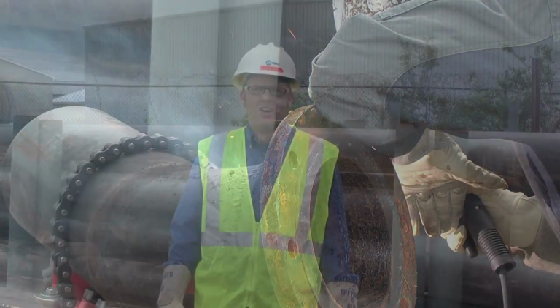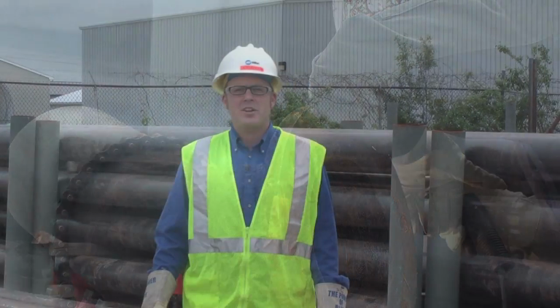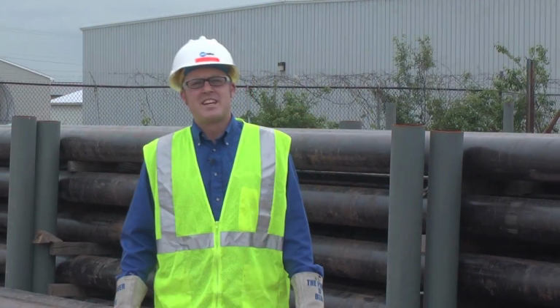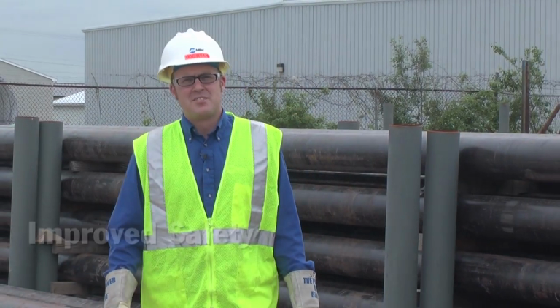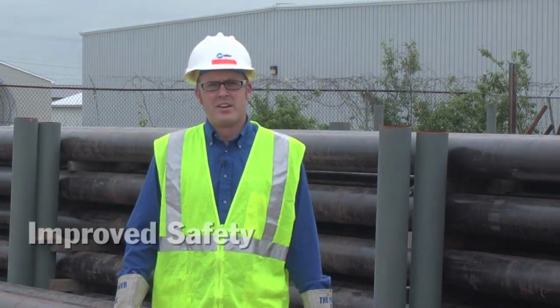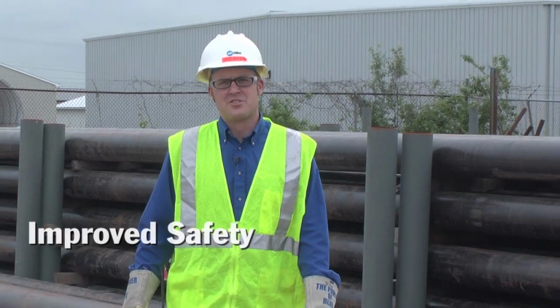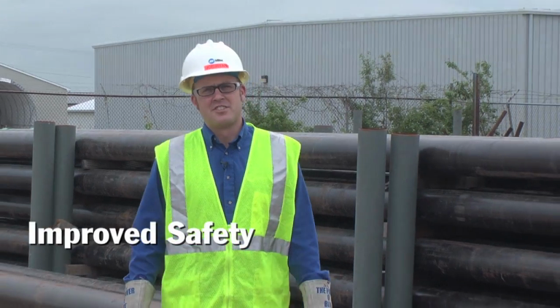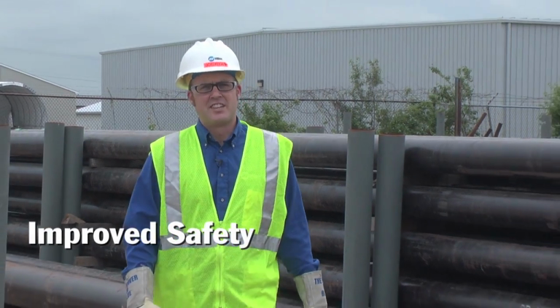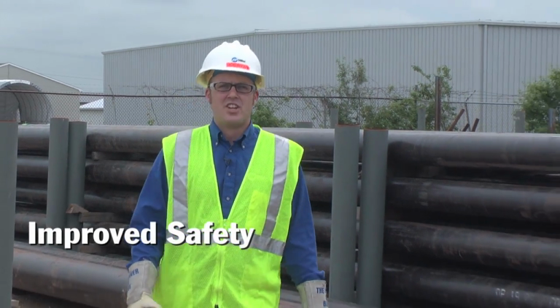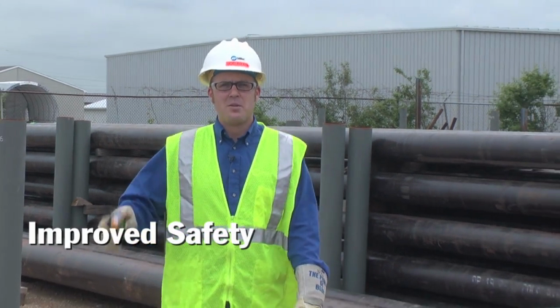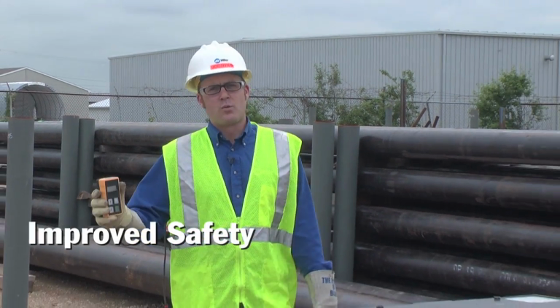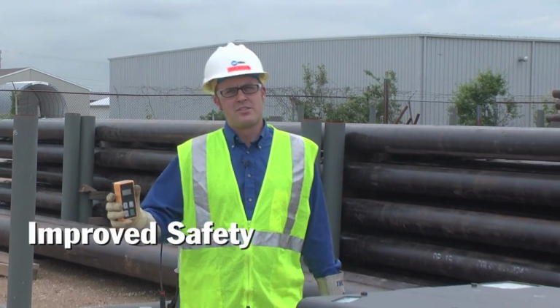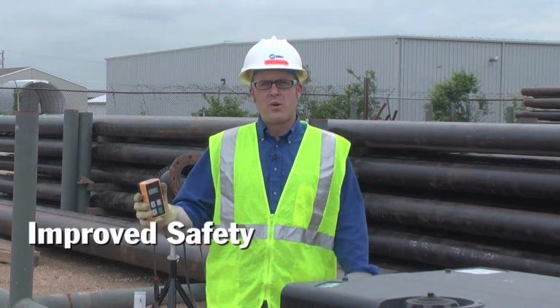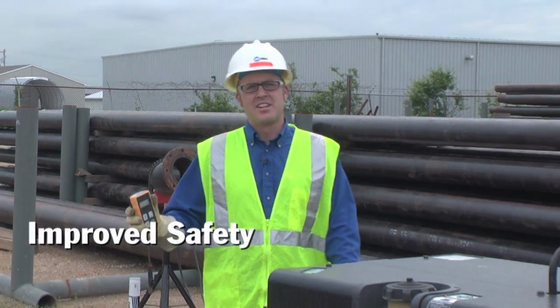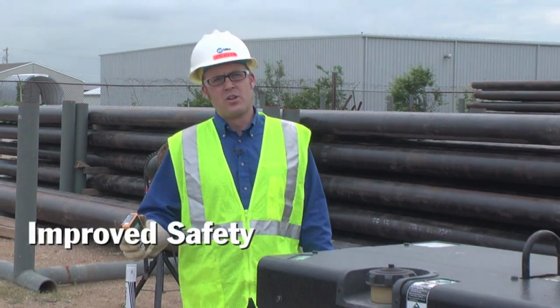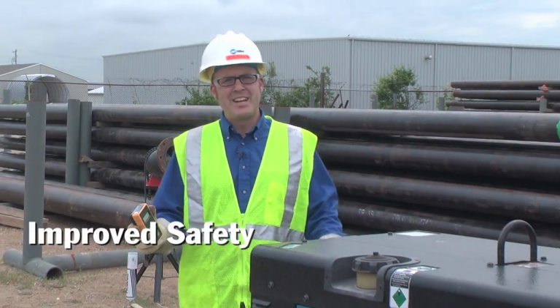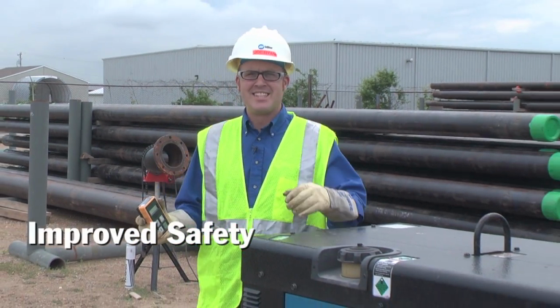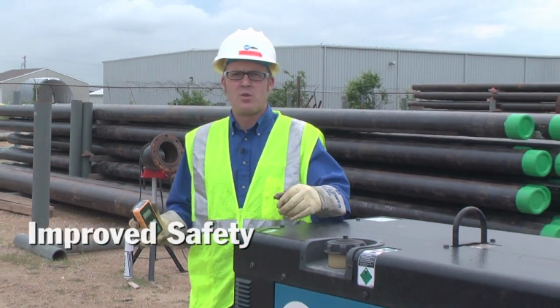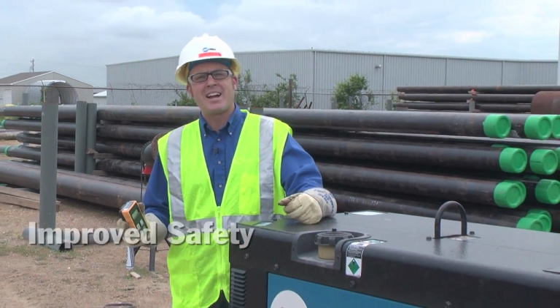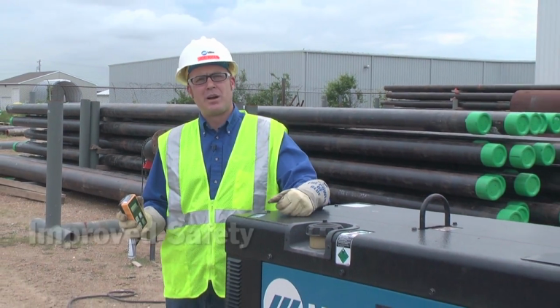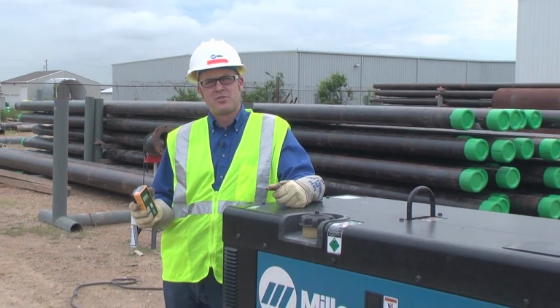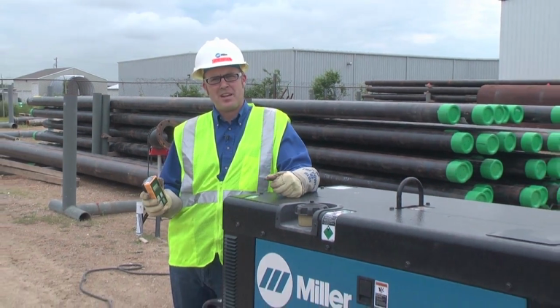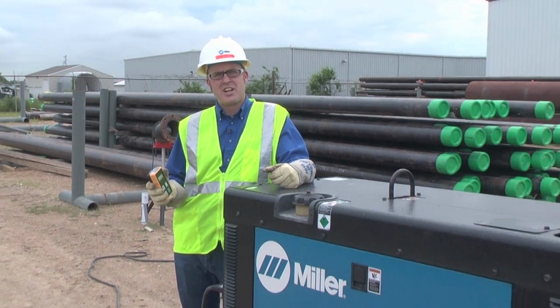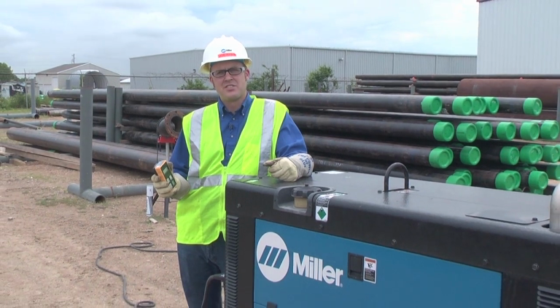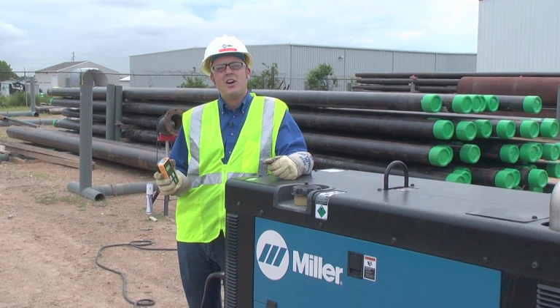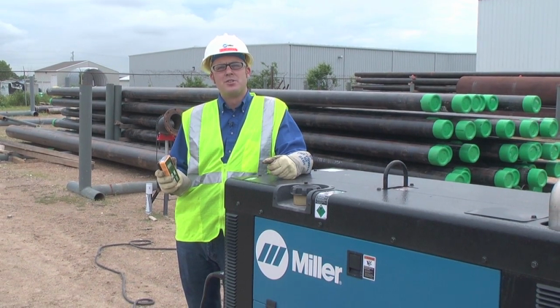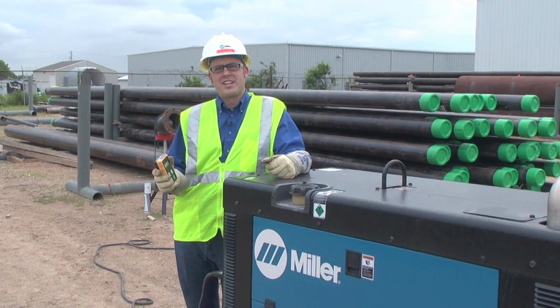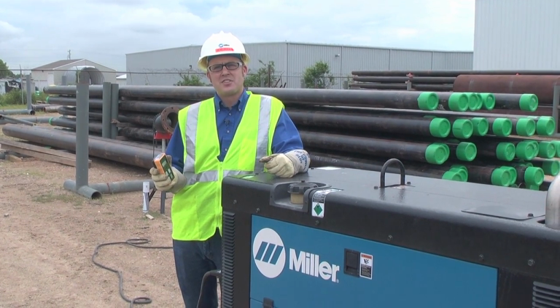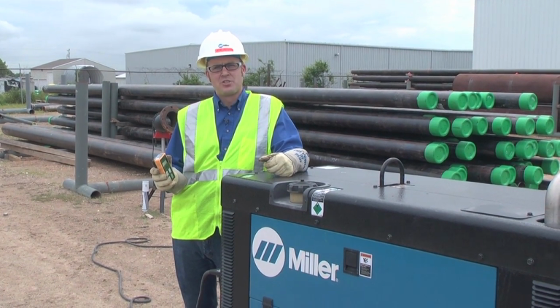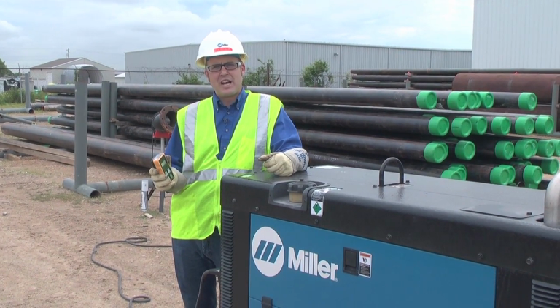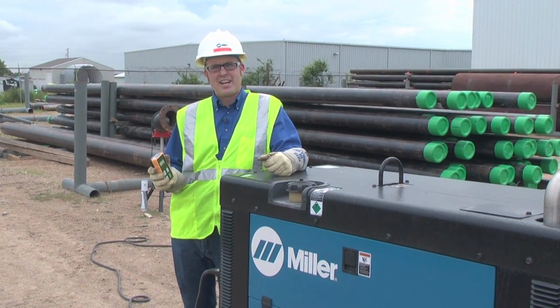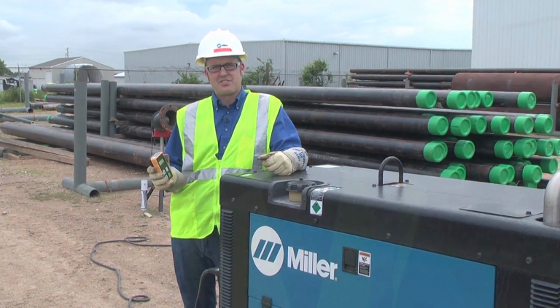We know that safety is important on construction sites. Using a Miller wireless remote hand control eliminates the need to walk back to your power source to make adjustments, reducing the exposure to job site hazards.